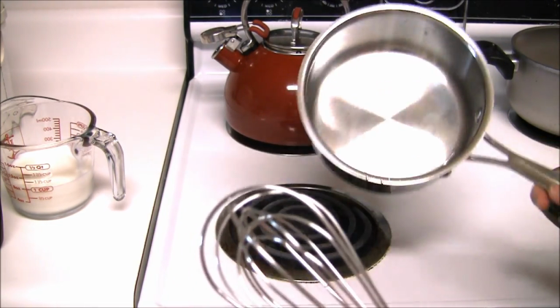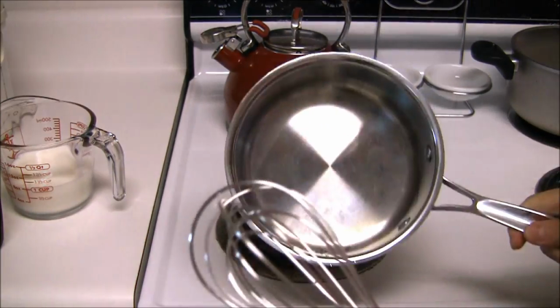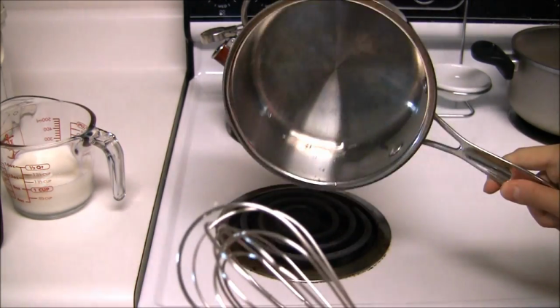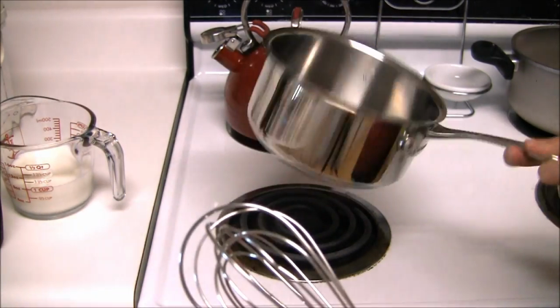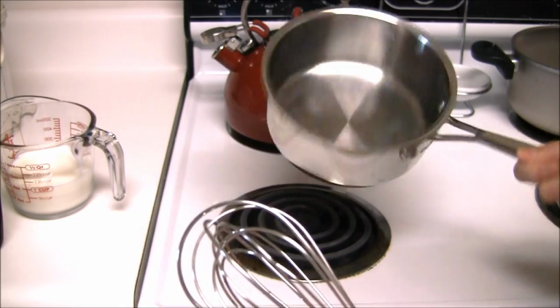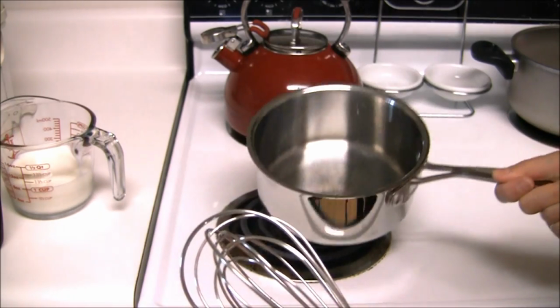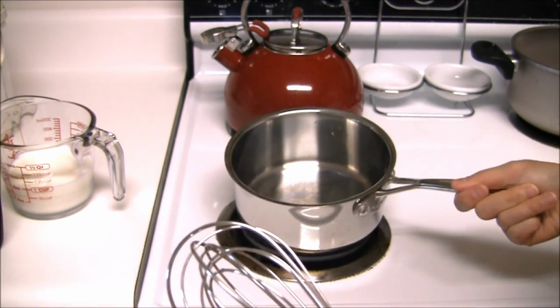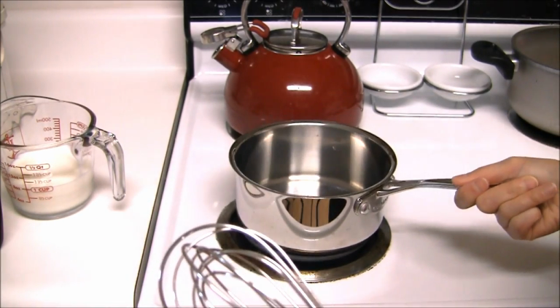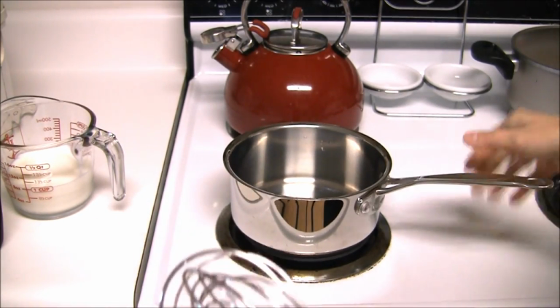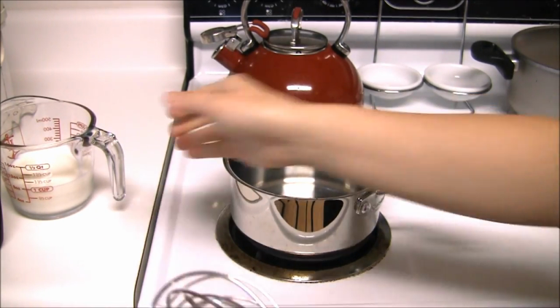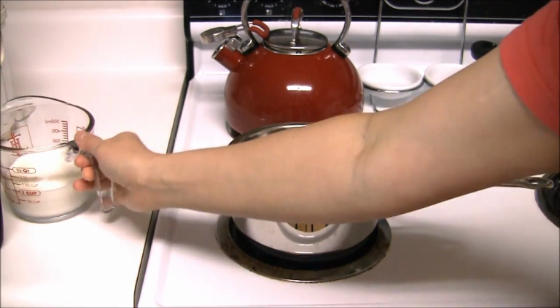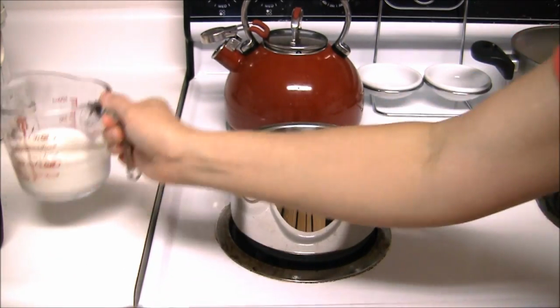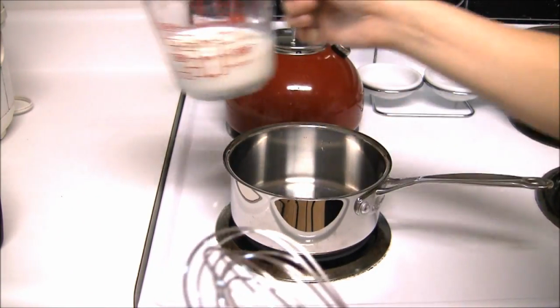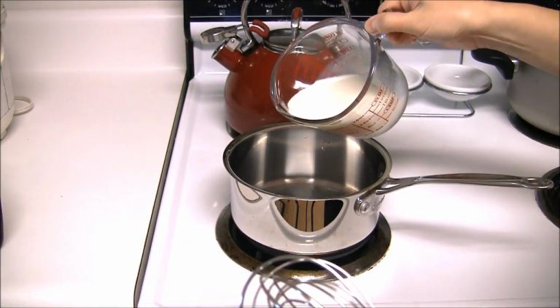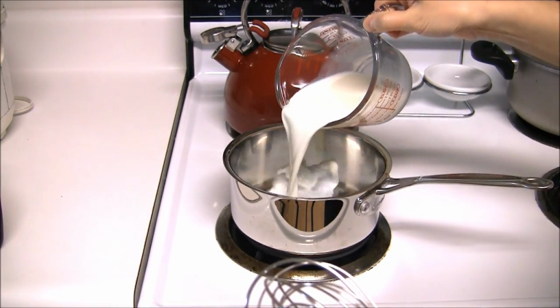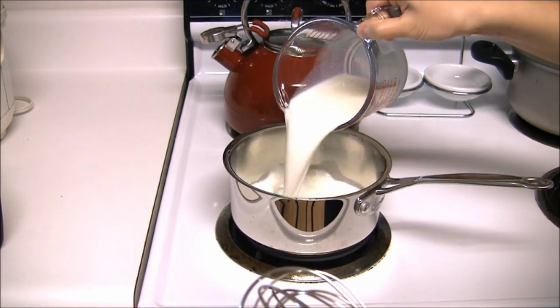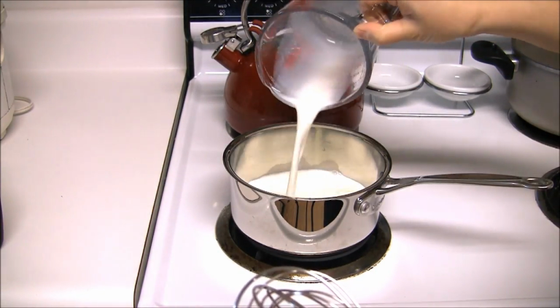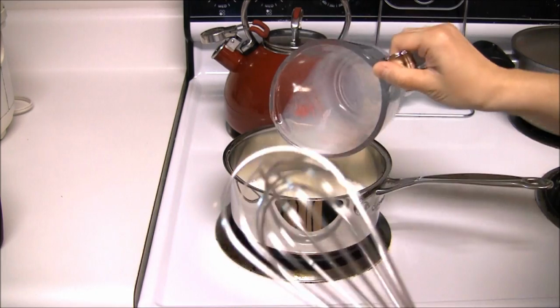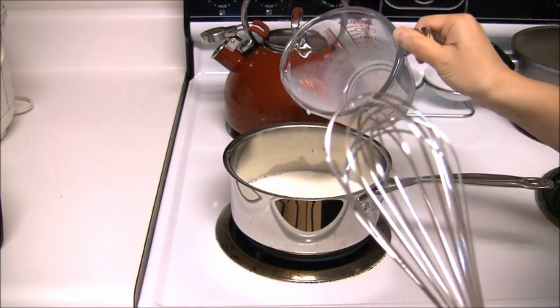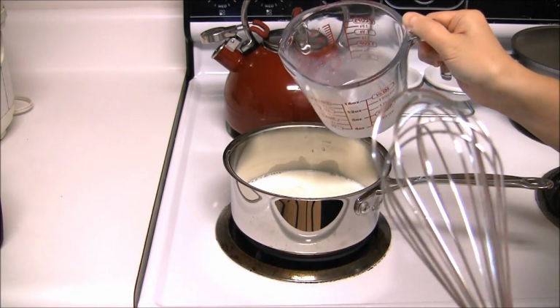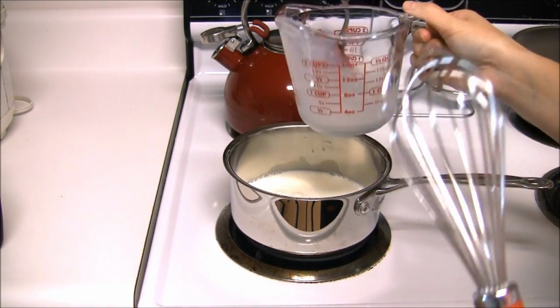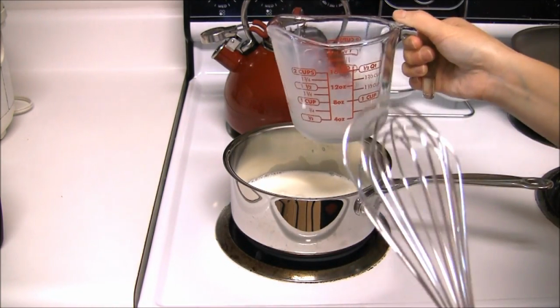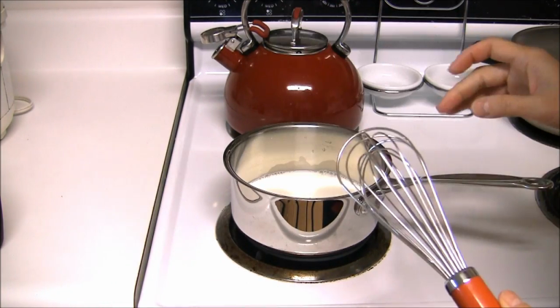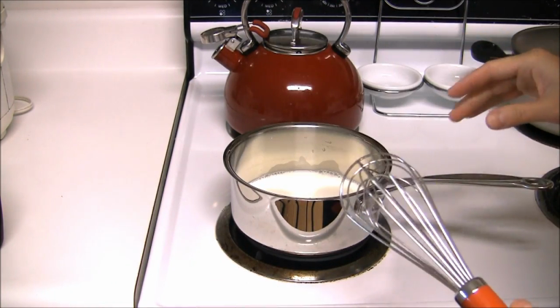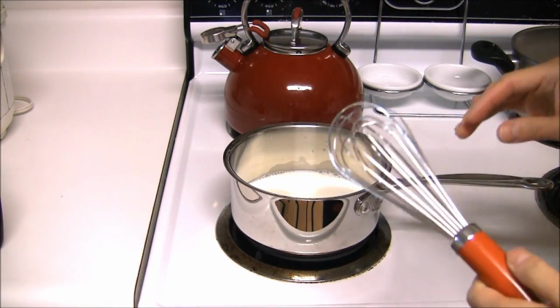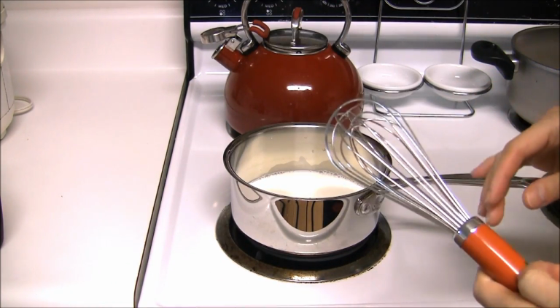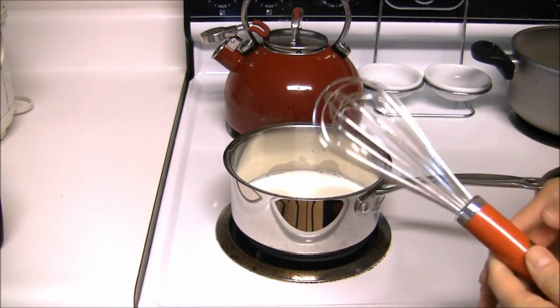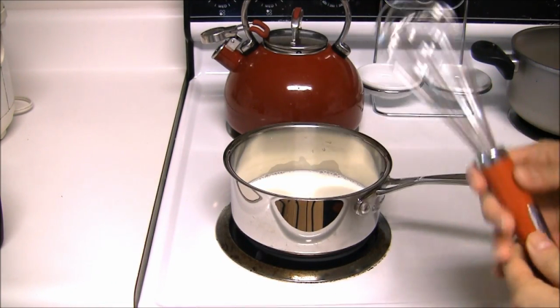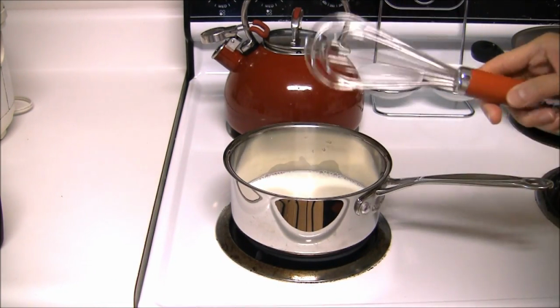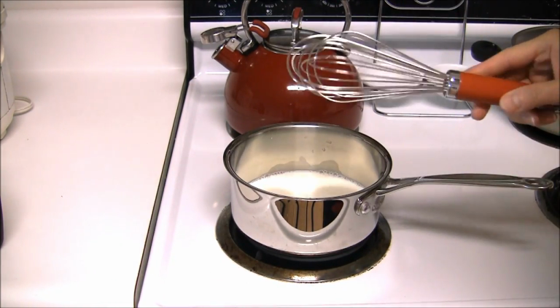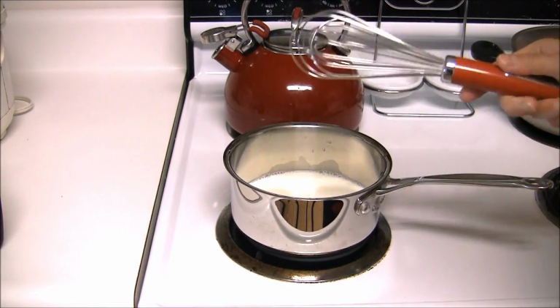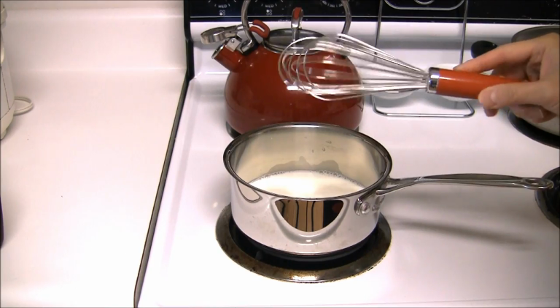Let's get started with a regular saucepan, a cup of milk, the temperature on medium heat. We just want to add a very low boil. I've got my whisk.